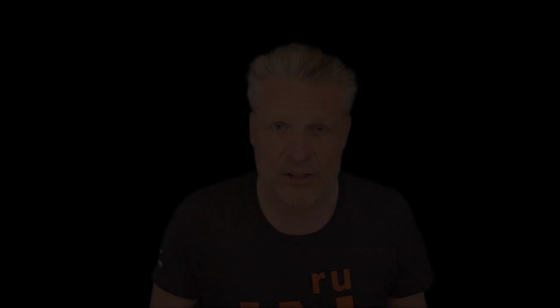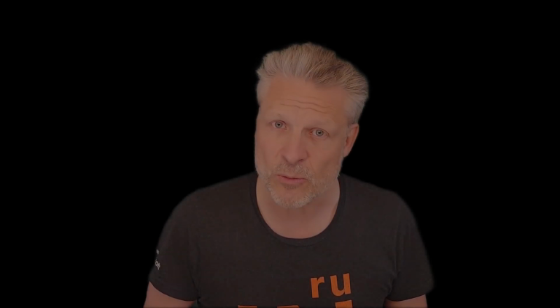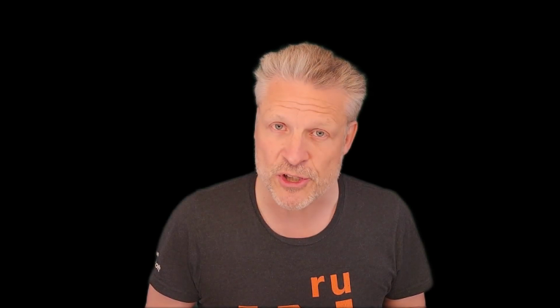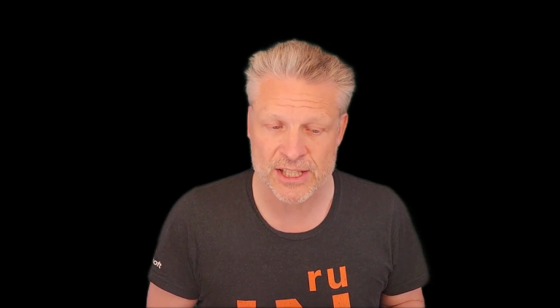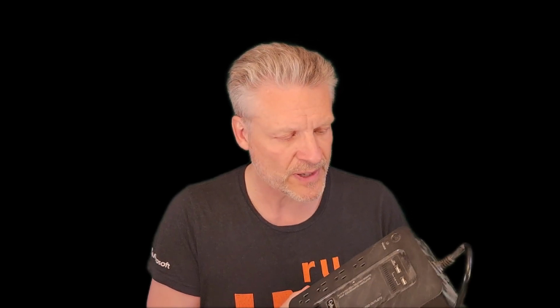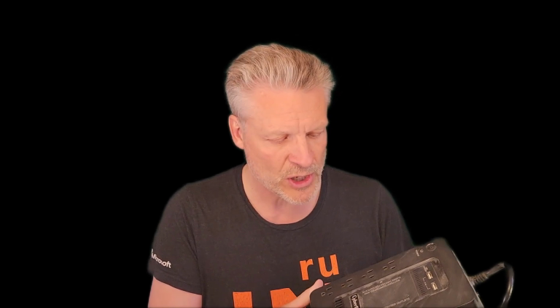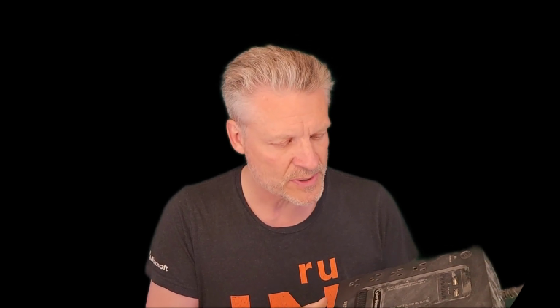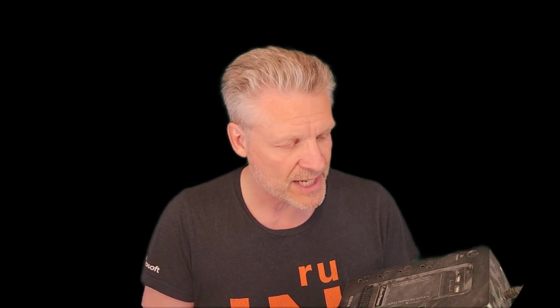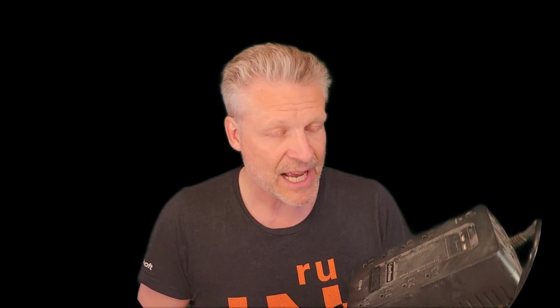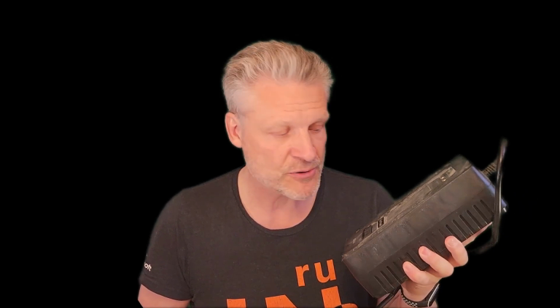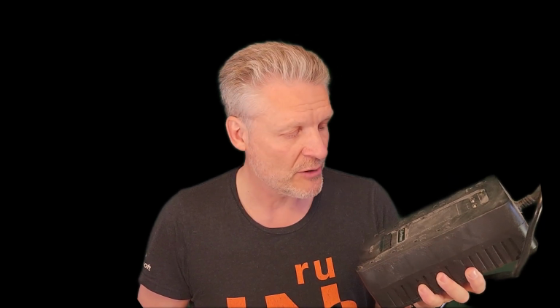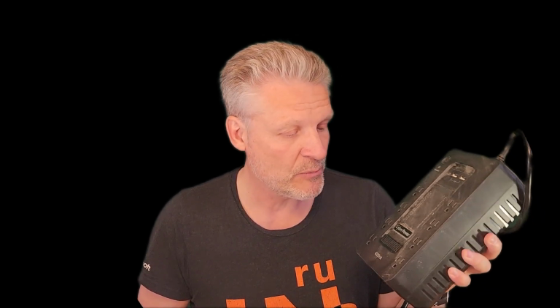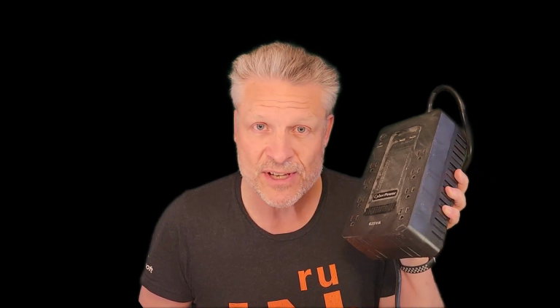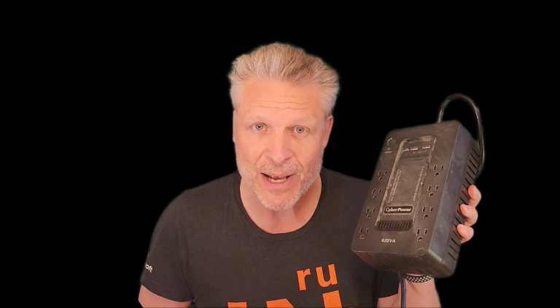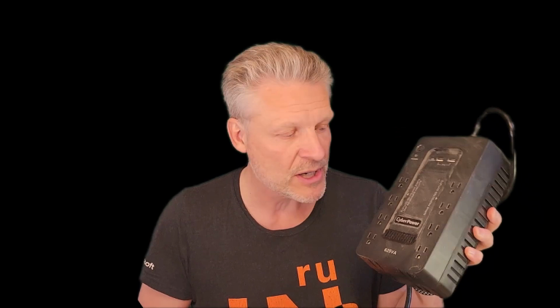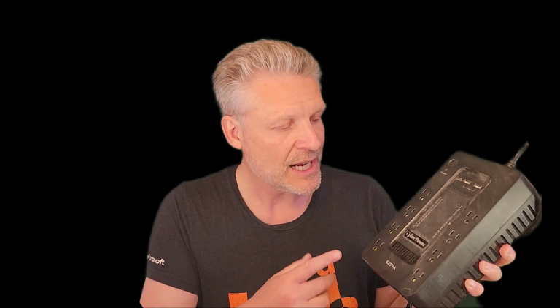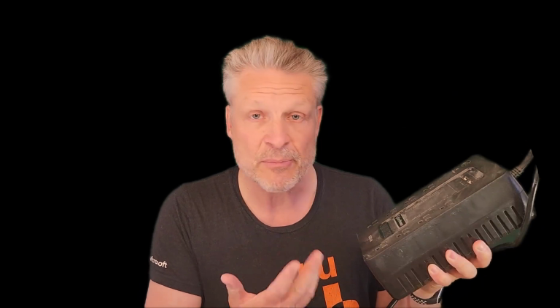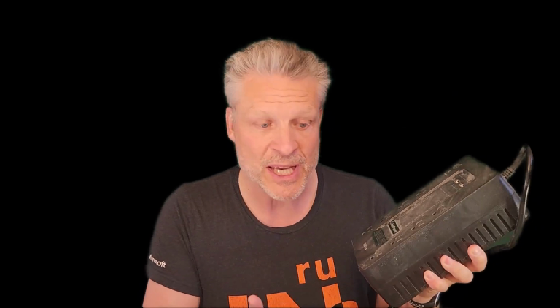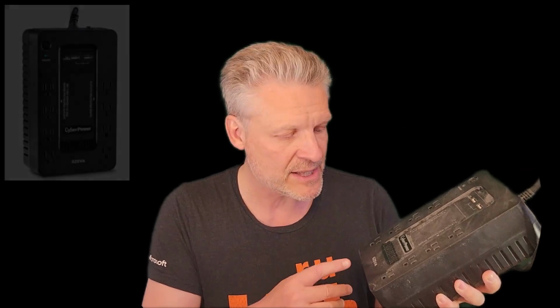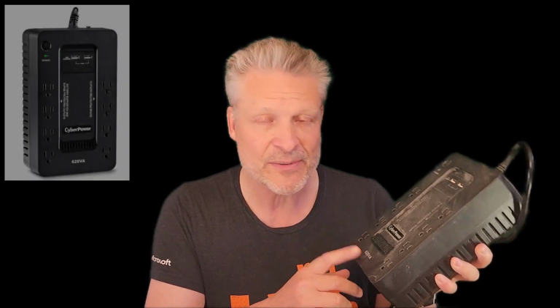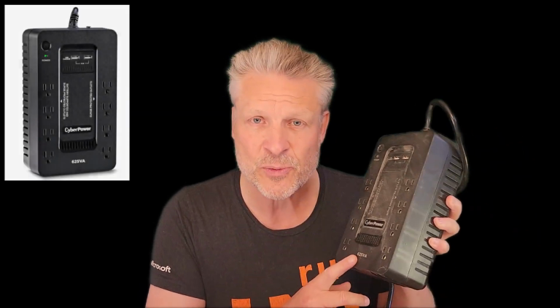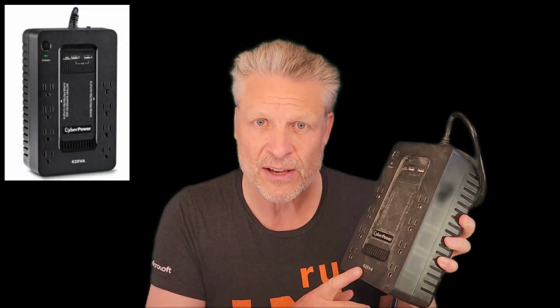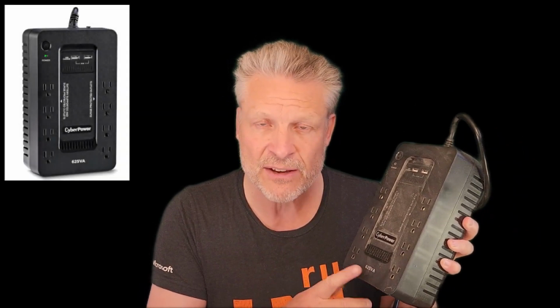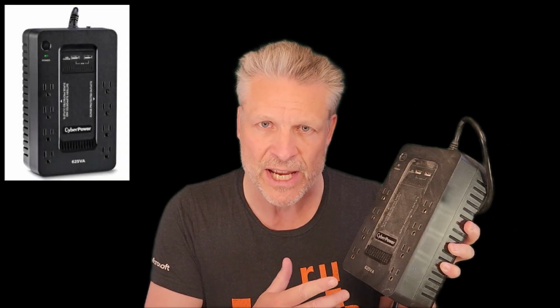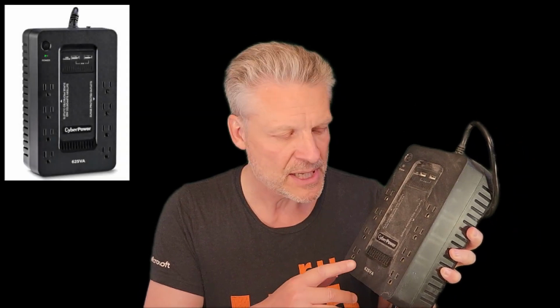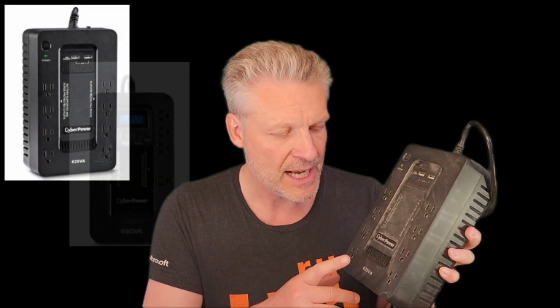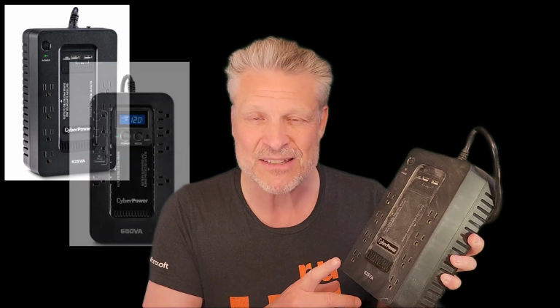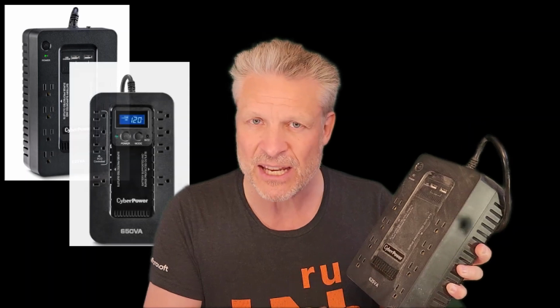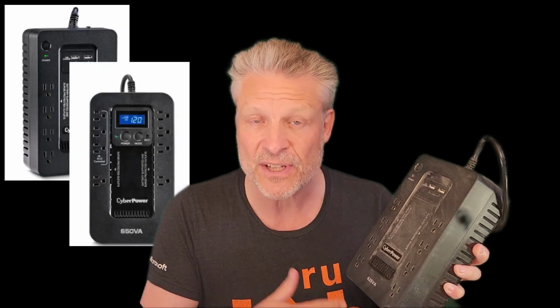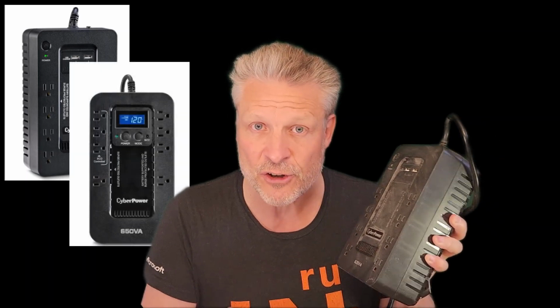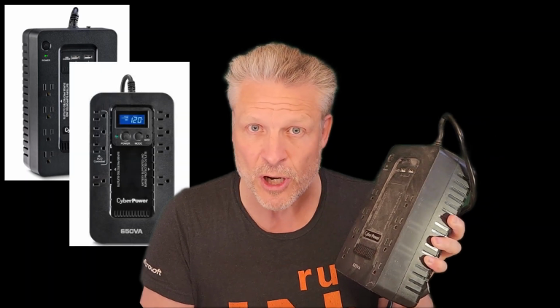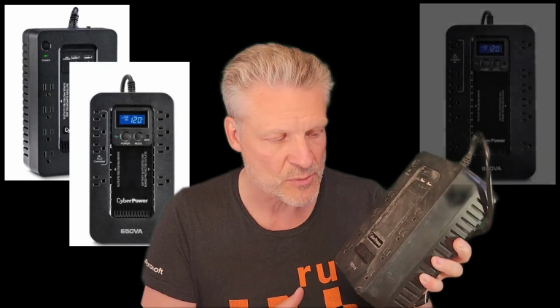Good day and welcome to the channel. In this short video, we are going to explain how to resolve a problem with the CyberPower UPS. In this case, we have a 625 VA volt amp, but it's the same with the 850 and their other products as well.